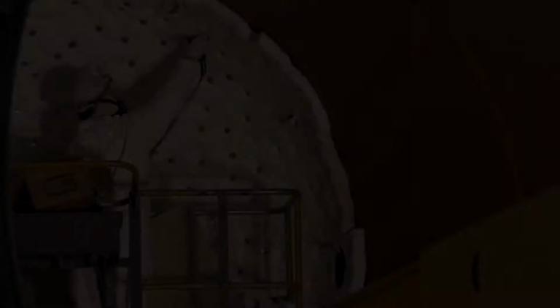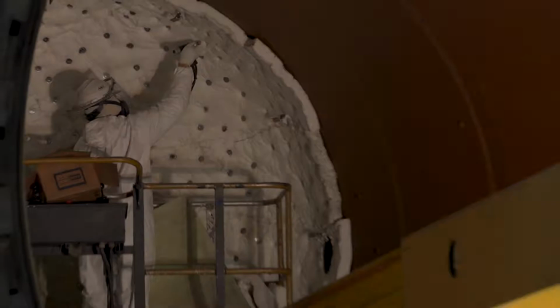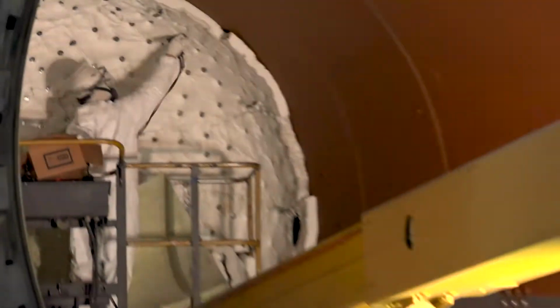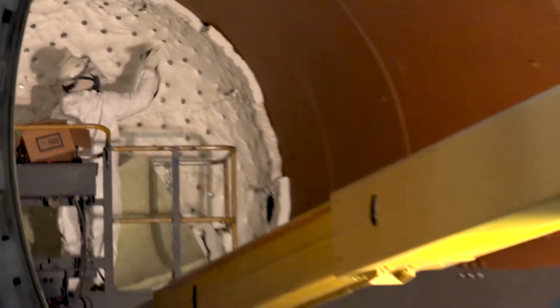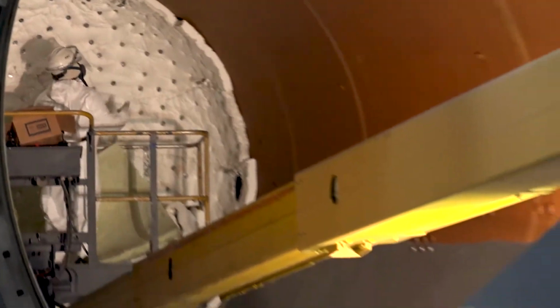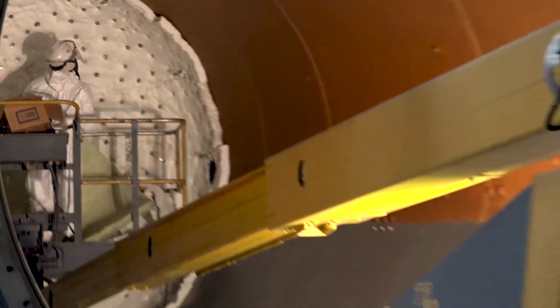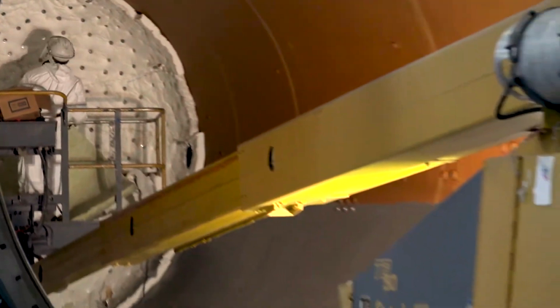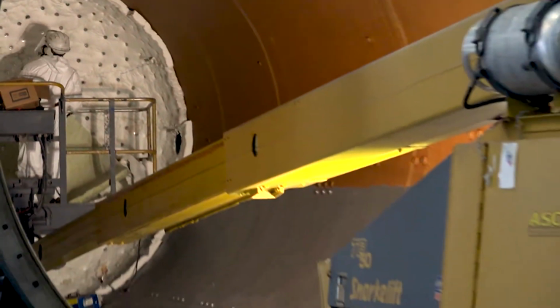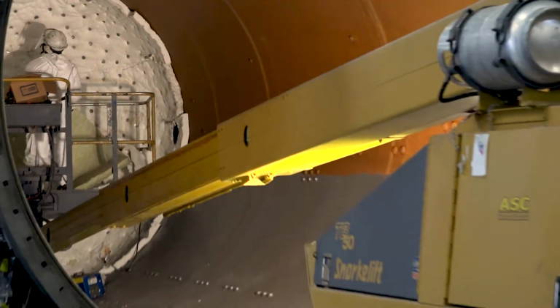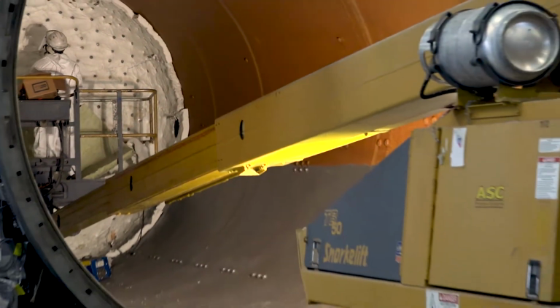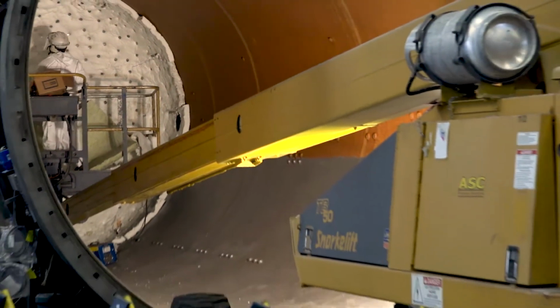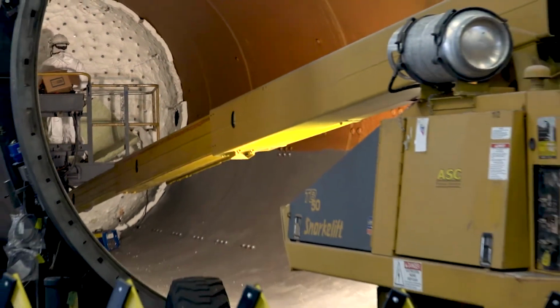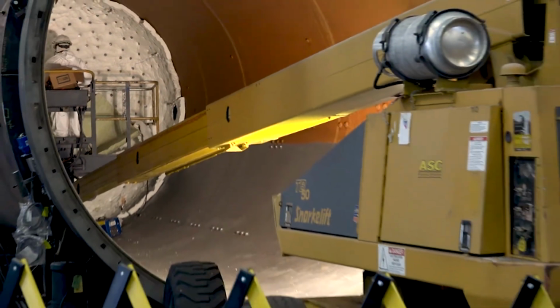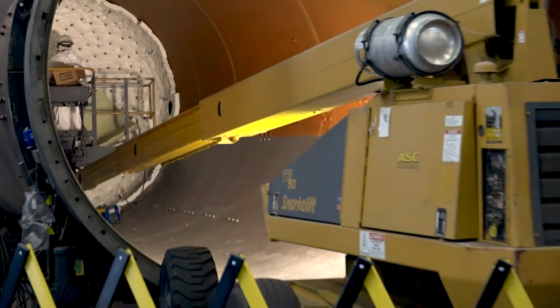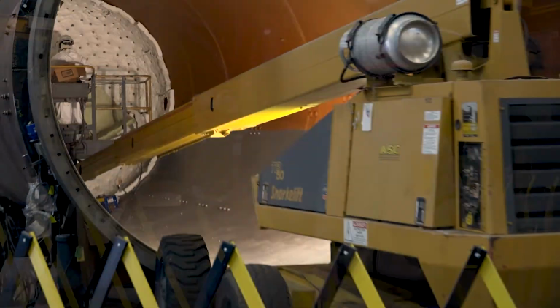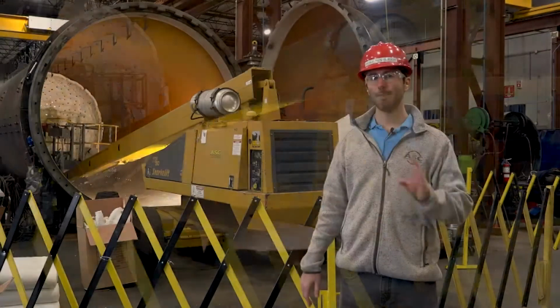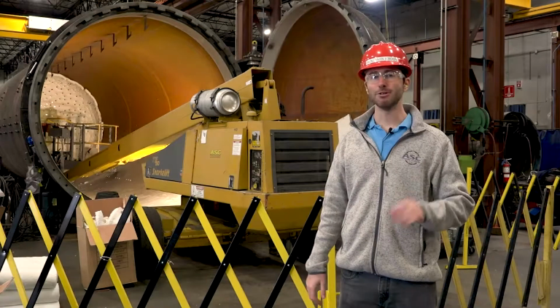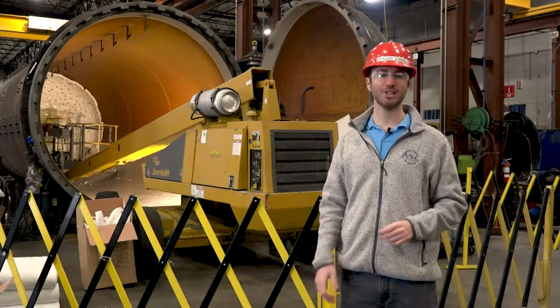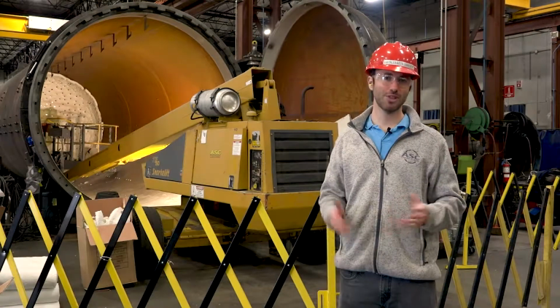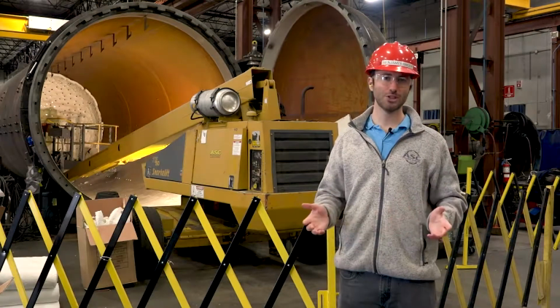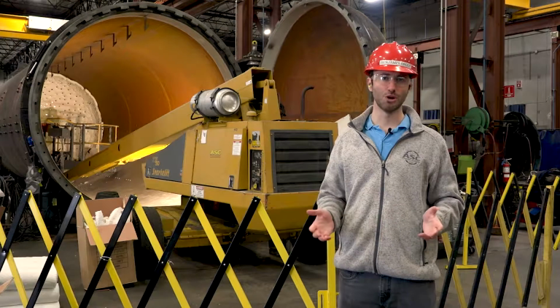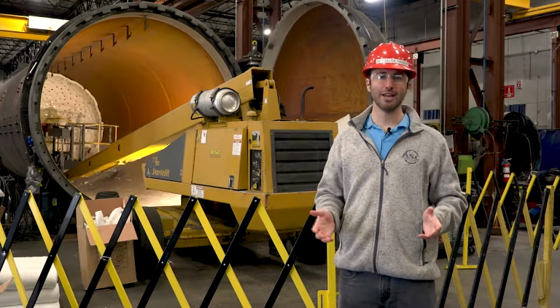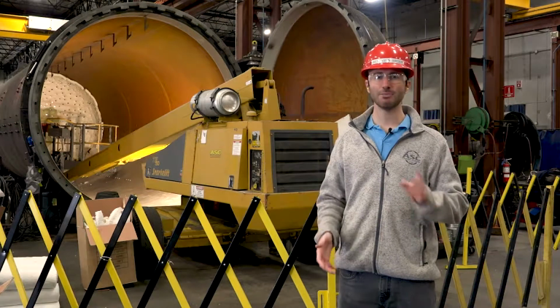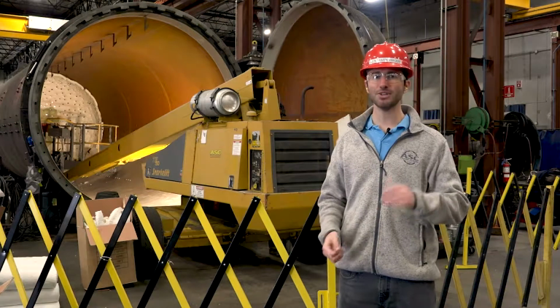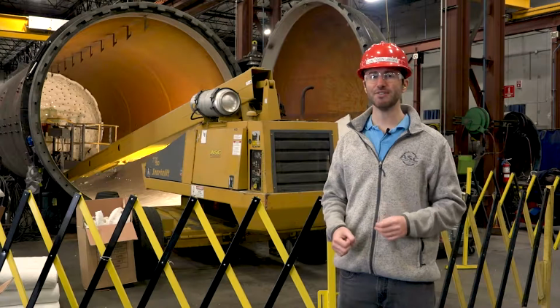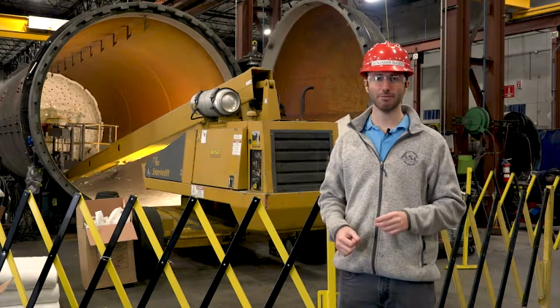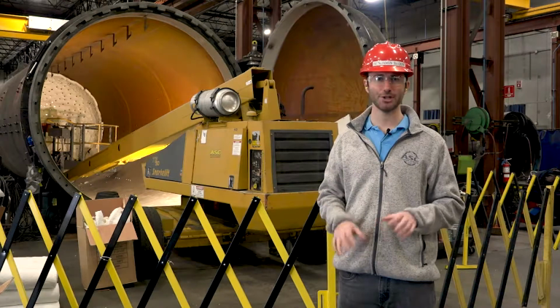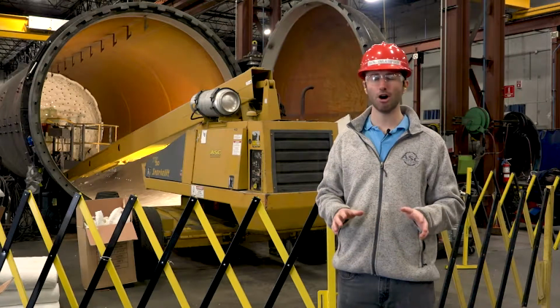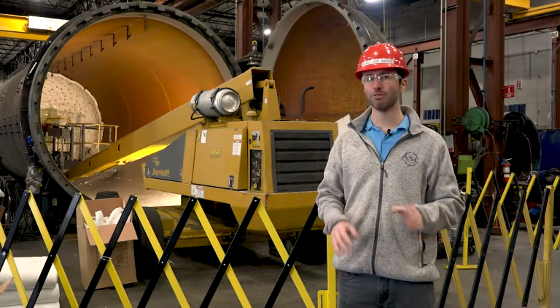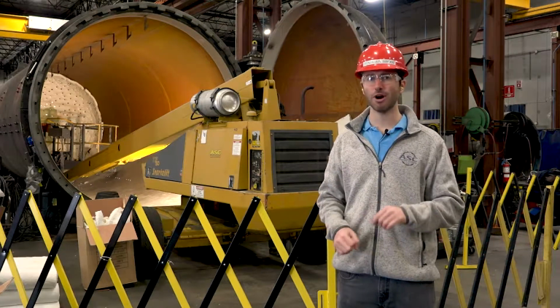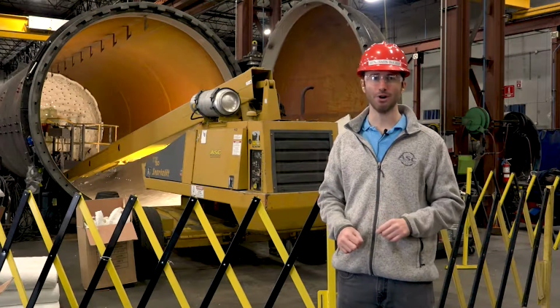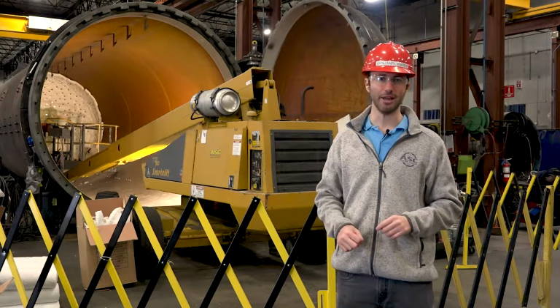Boom lifts are one of the most effective tools for working in elevation. But, just like with any tool, there's important safety information to know before operating it.